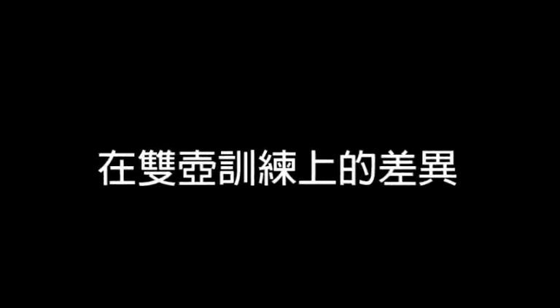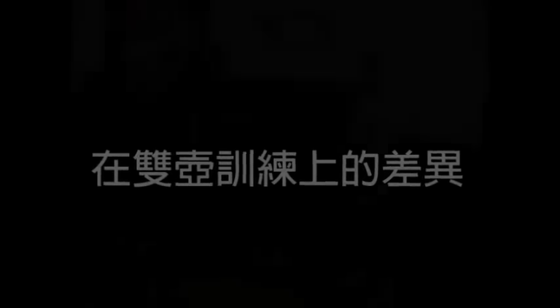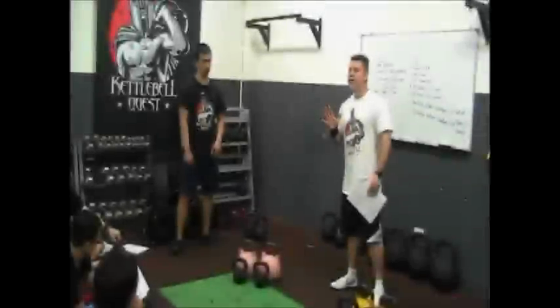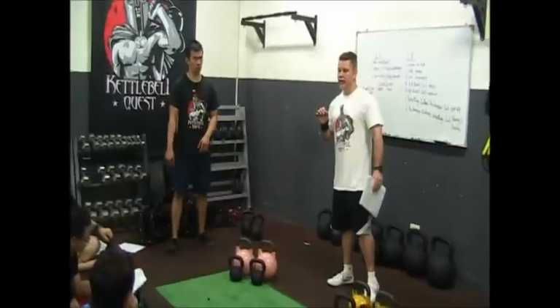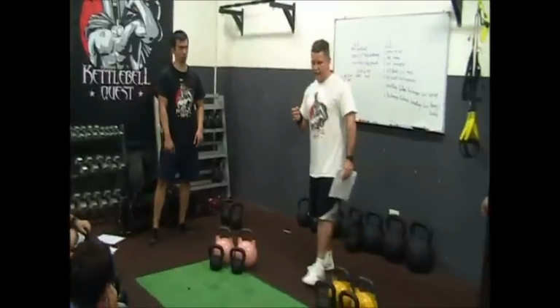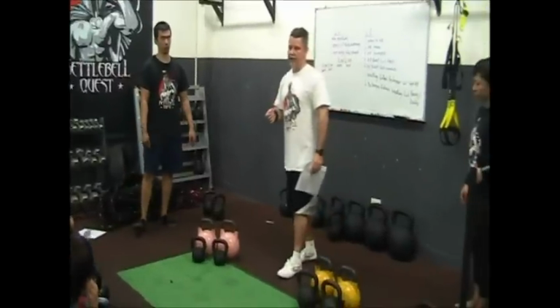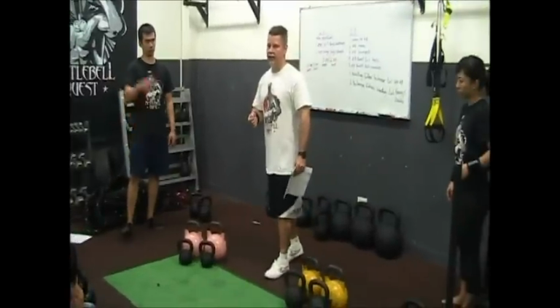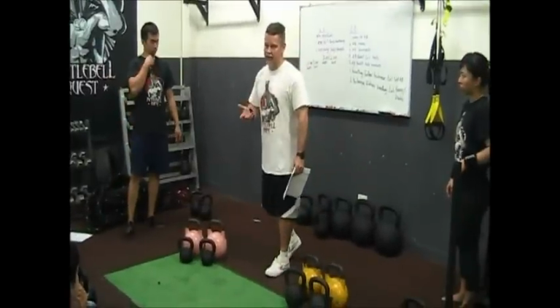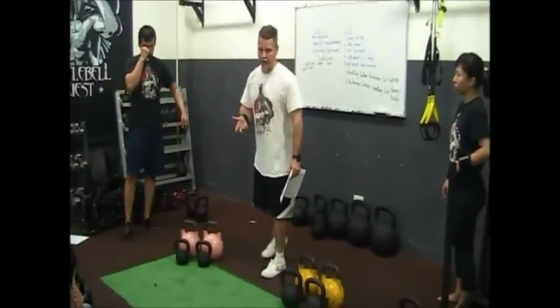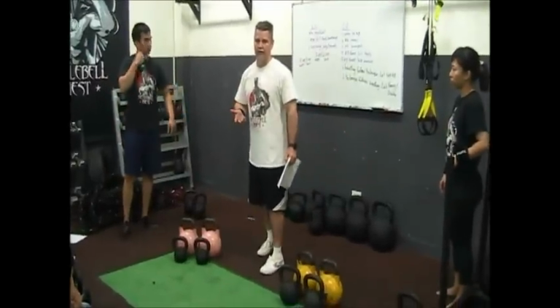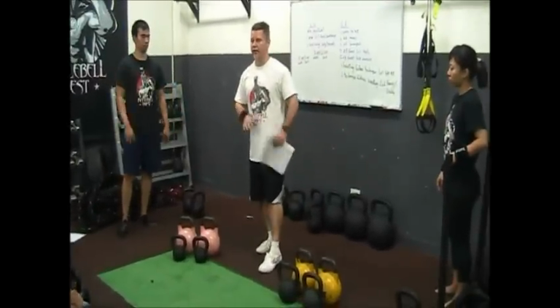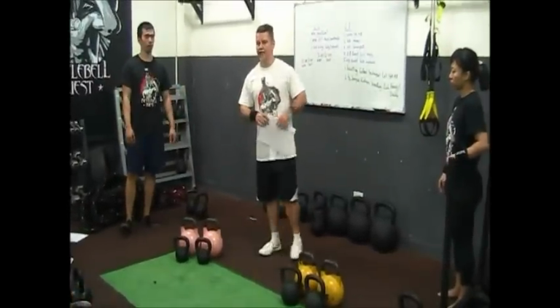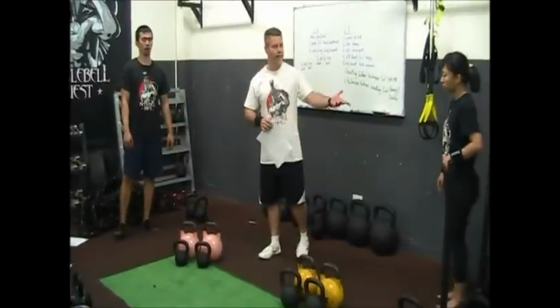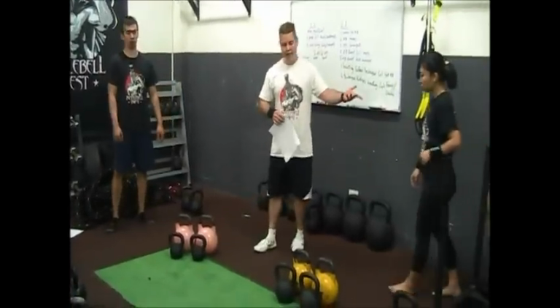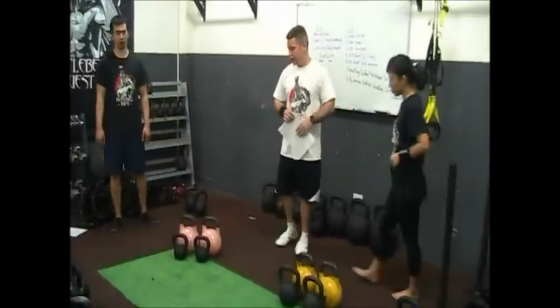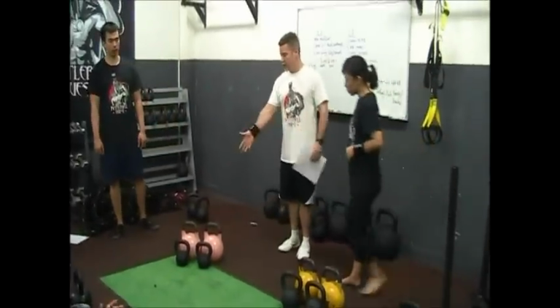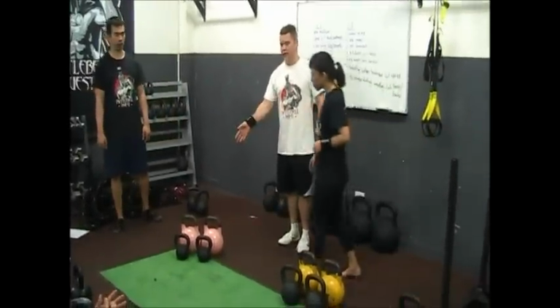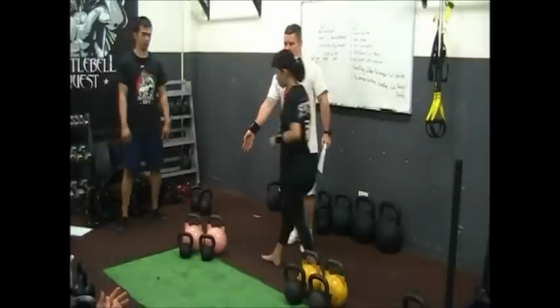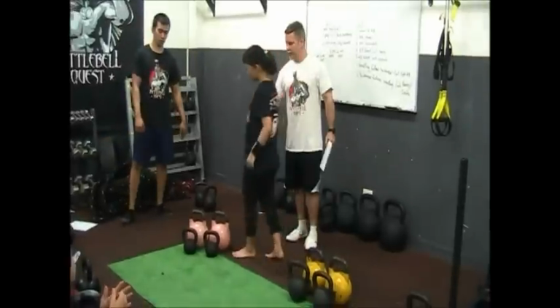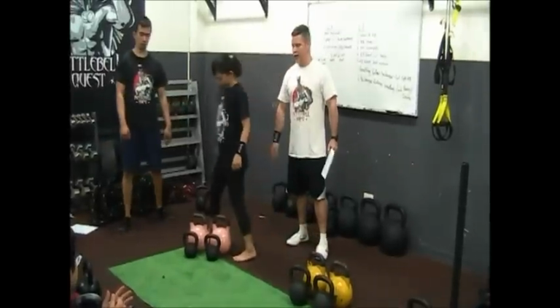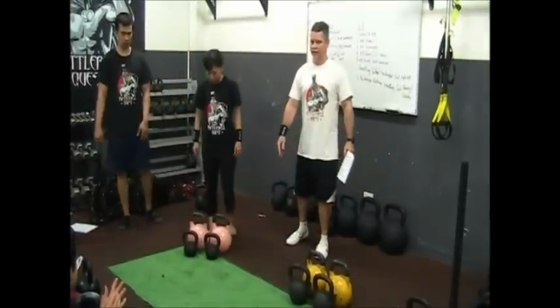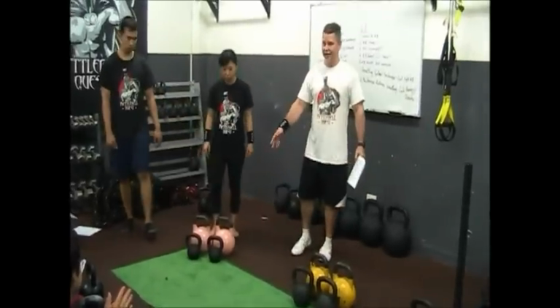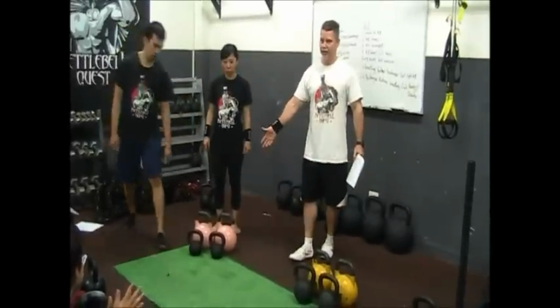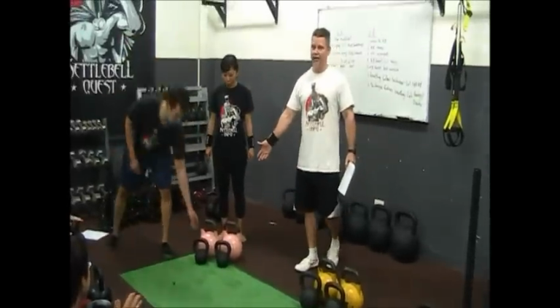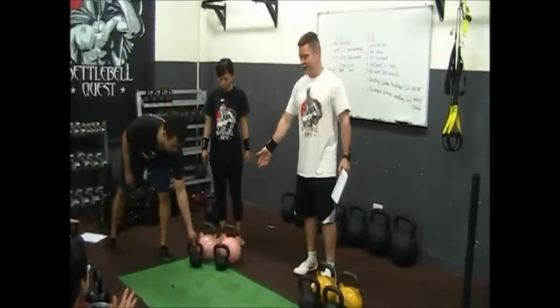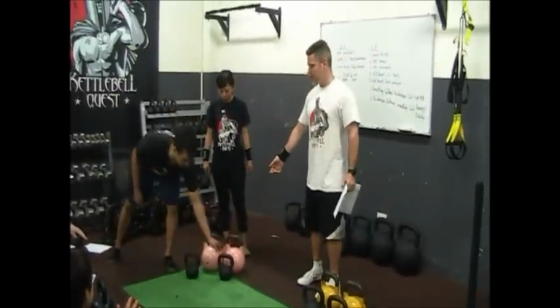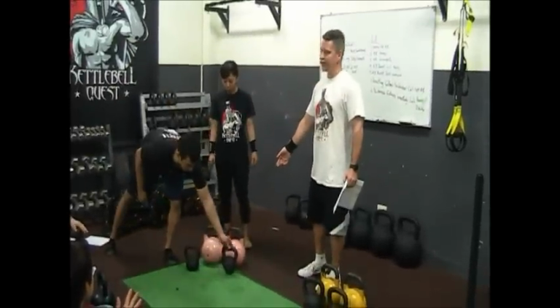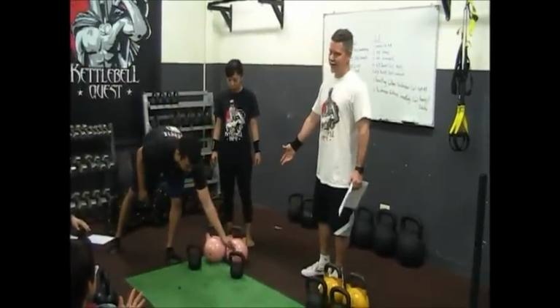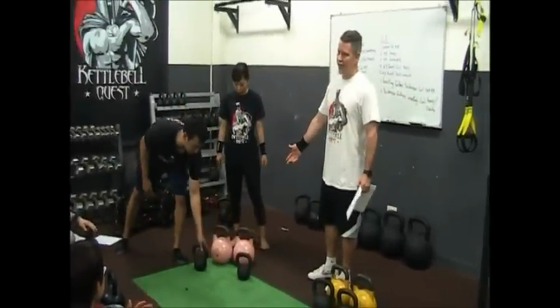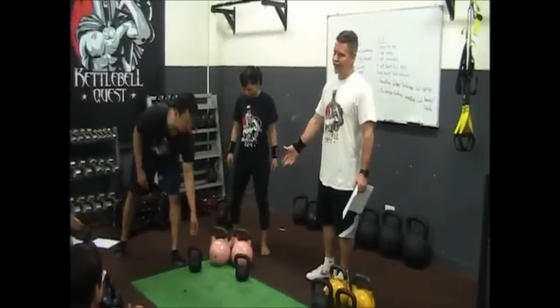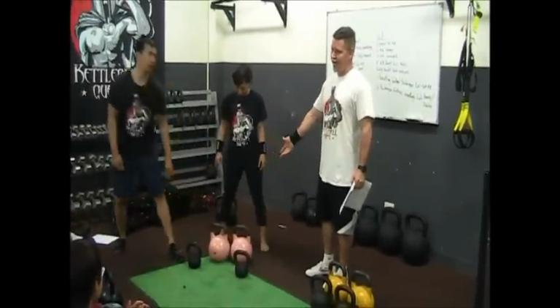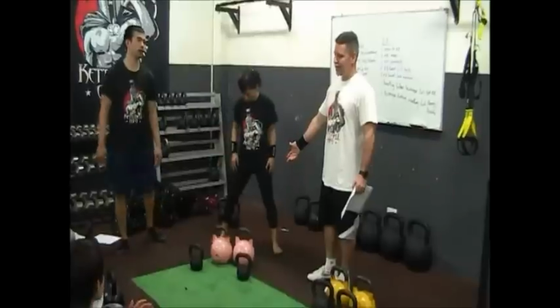So let's give a demonstration and see which one is better. Here we have Sydney, and she's going to do a double clean with the nice pretty pink competition kettlebell at 8kg.